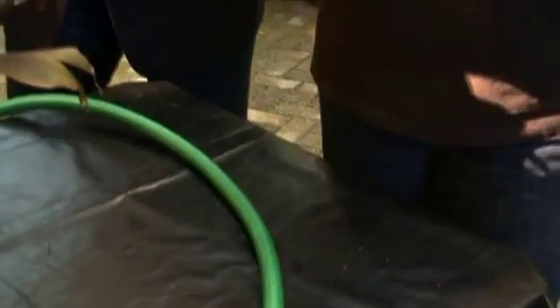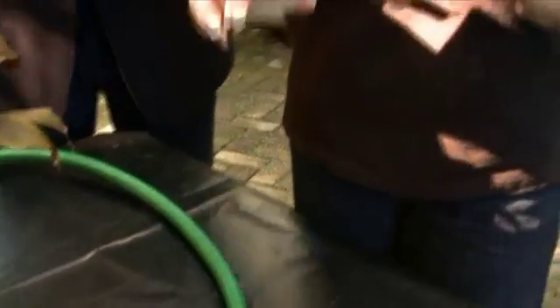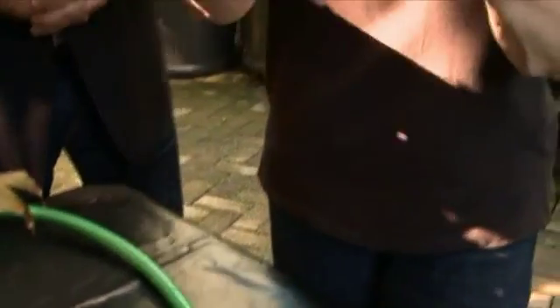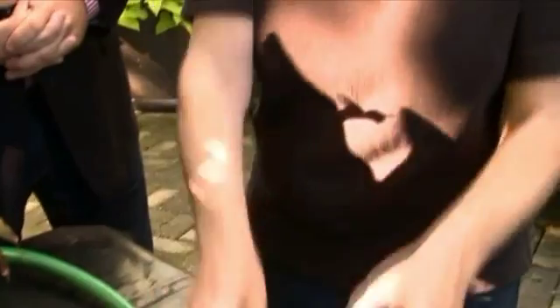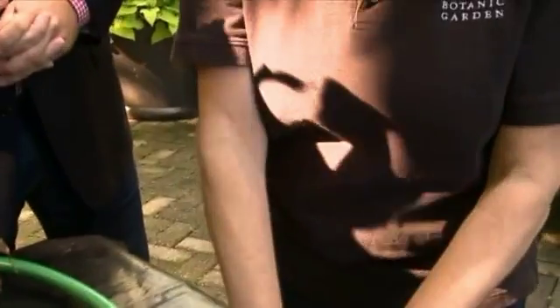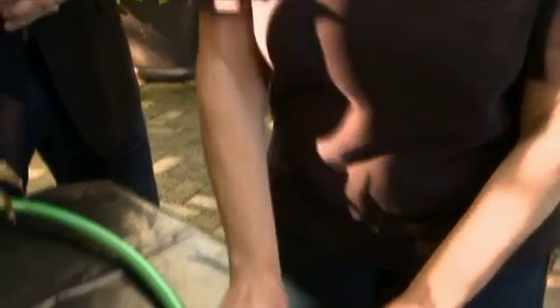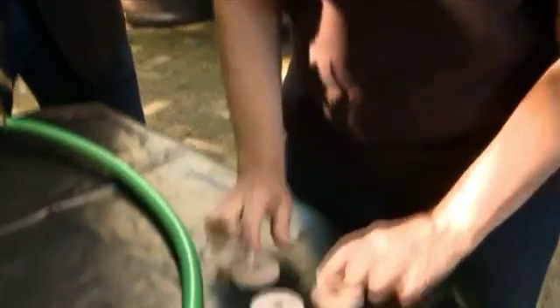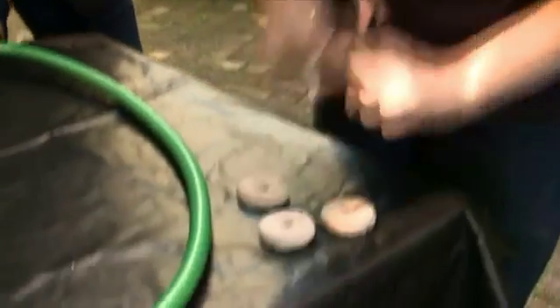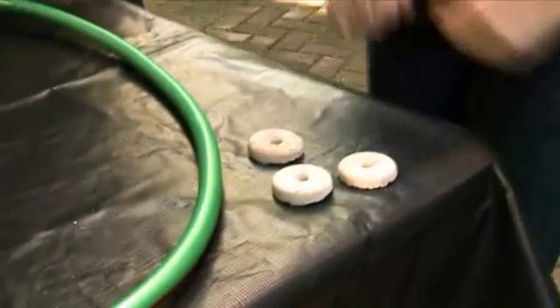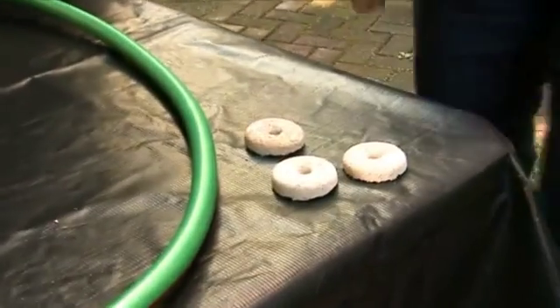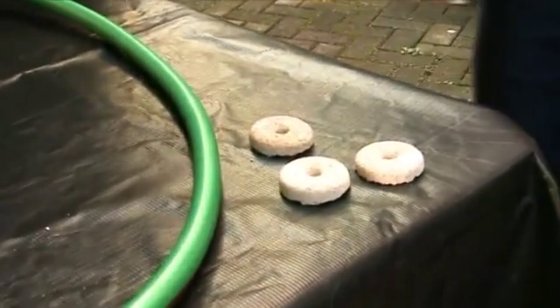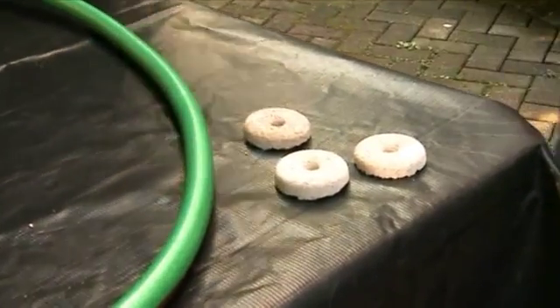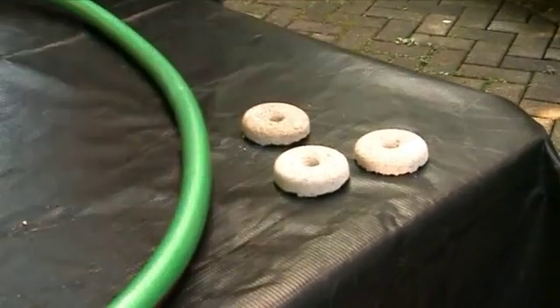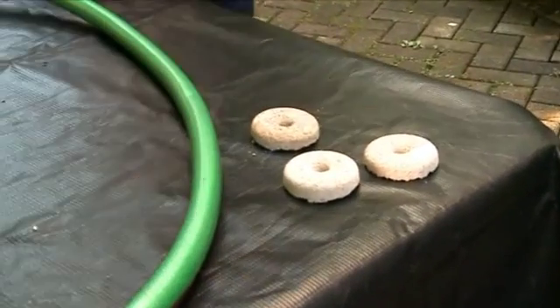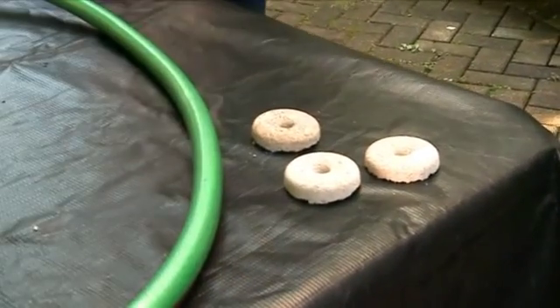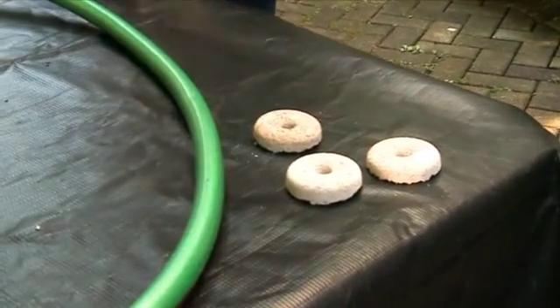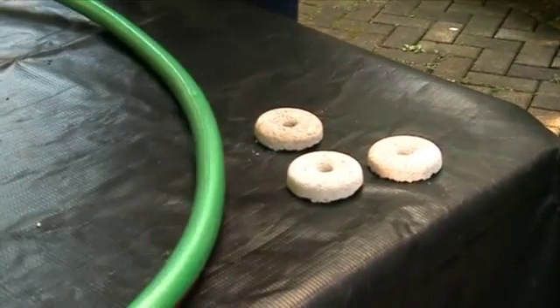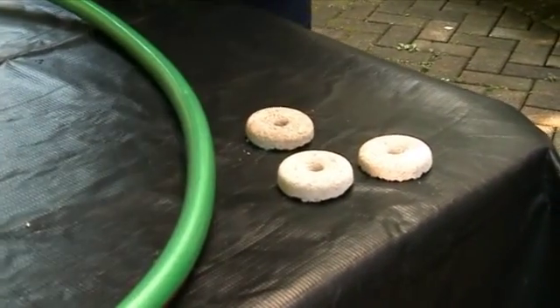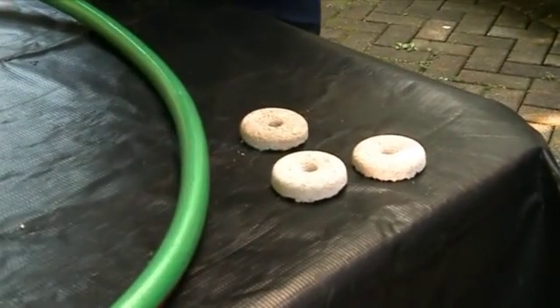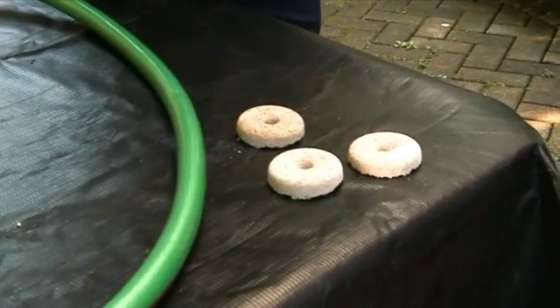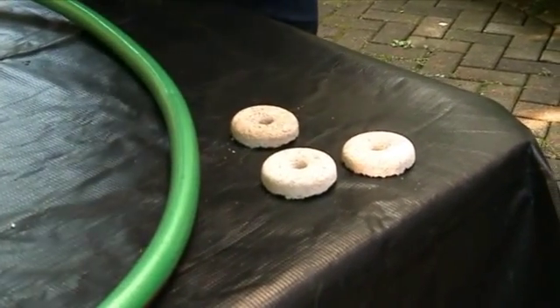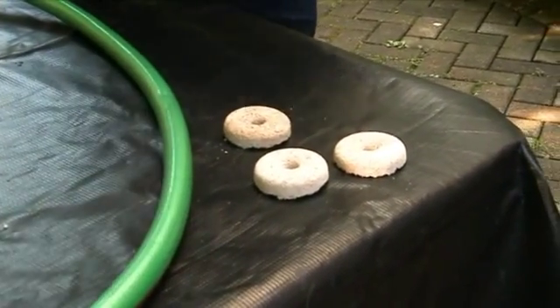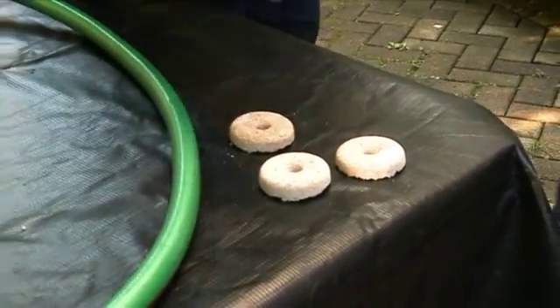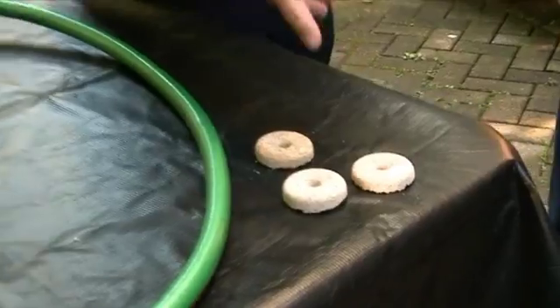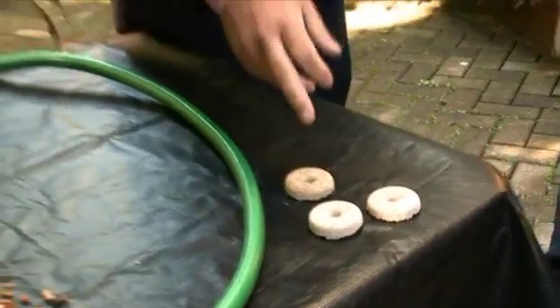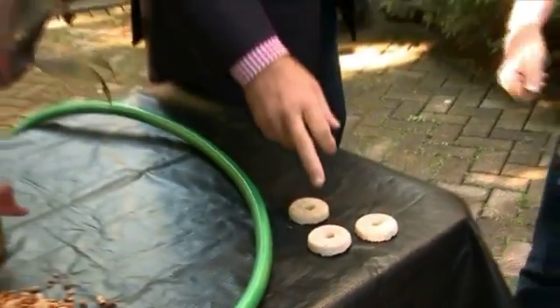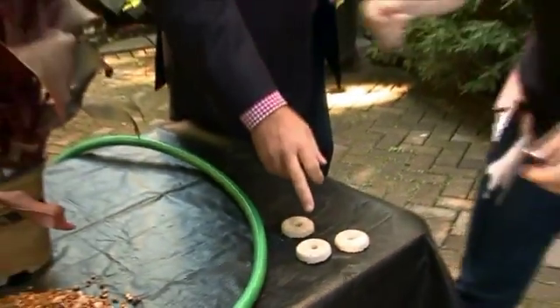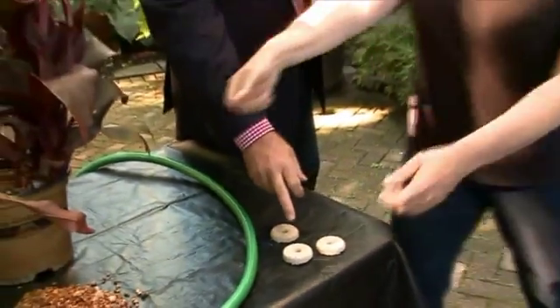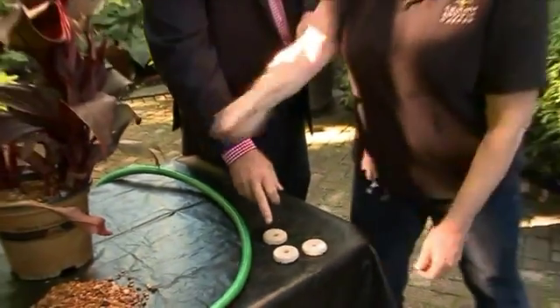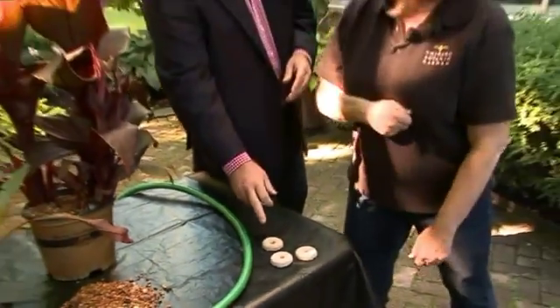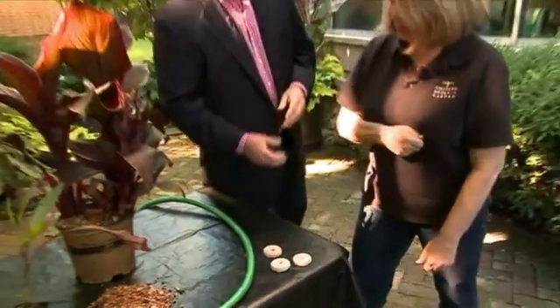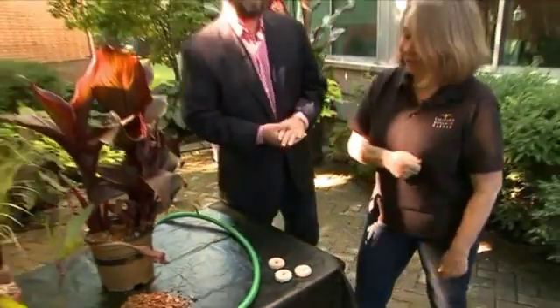Plus, we have some mosquito floating dunks, and those have a natural ingredient that will actually kill the mosquito larvae. I bet you $50 if we leave these in the WGN cafeteria, somebody will eat them!